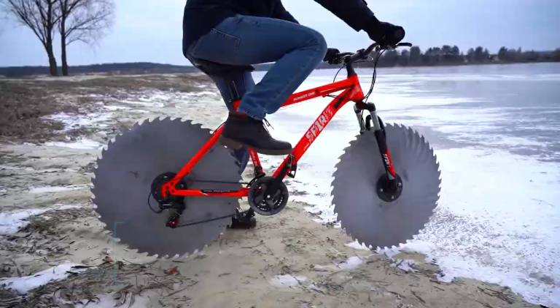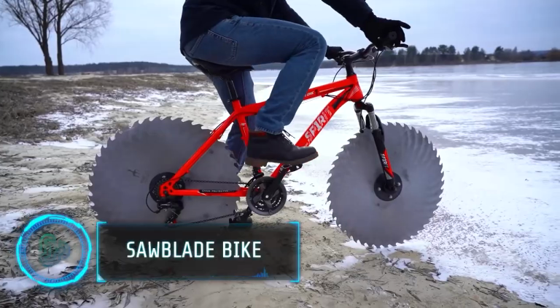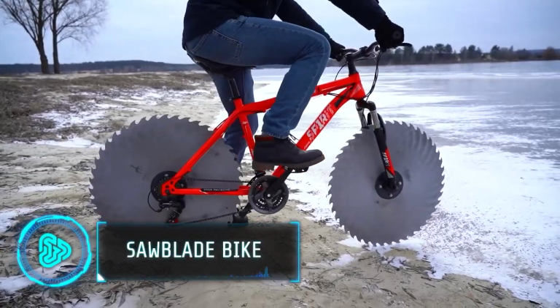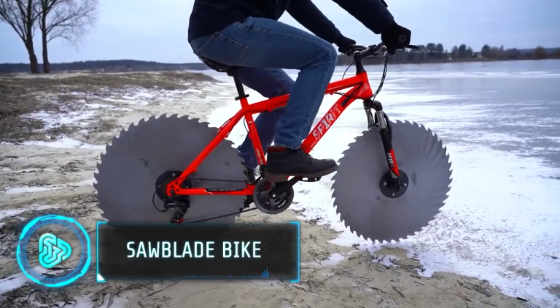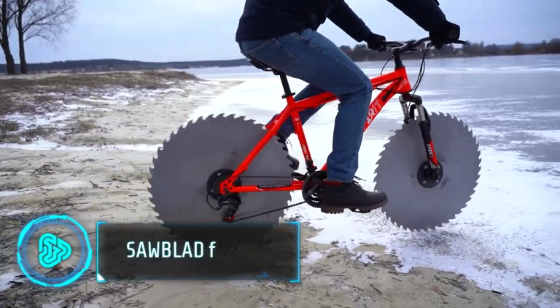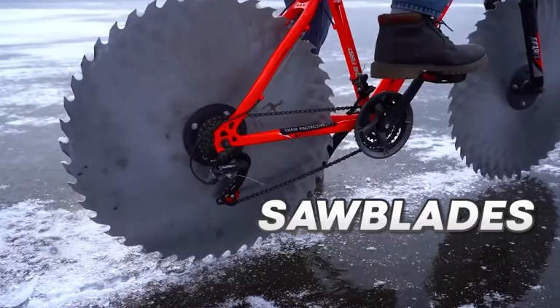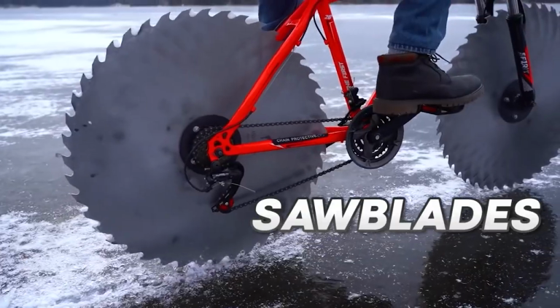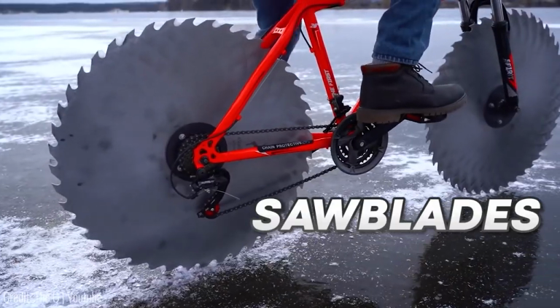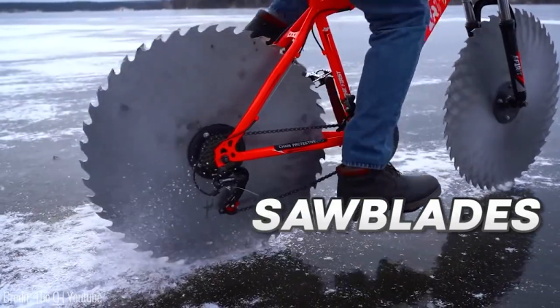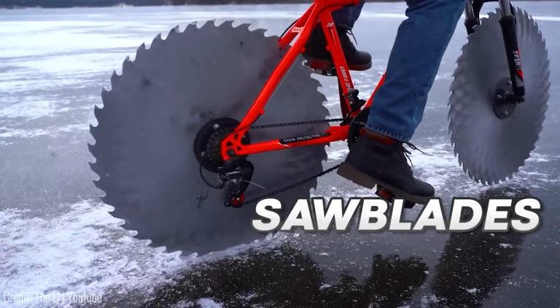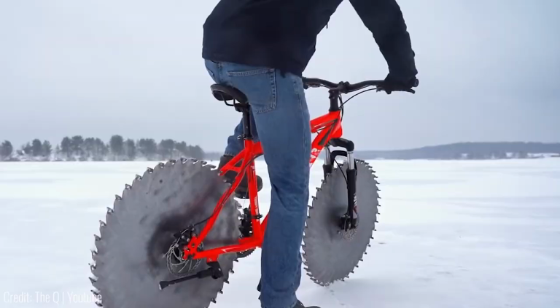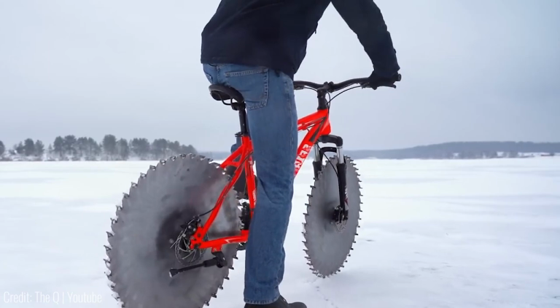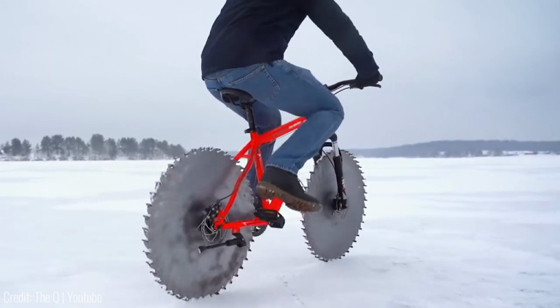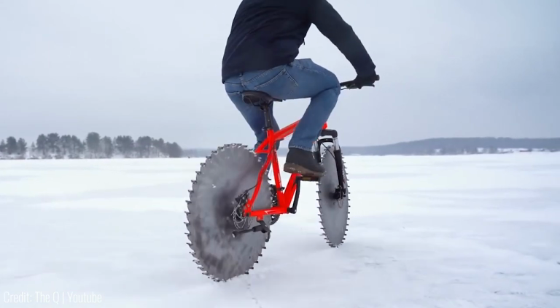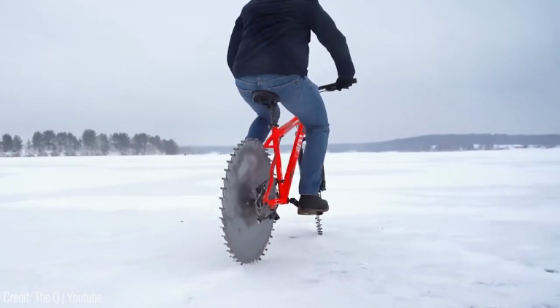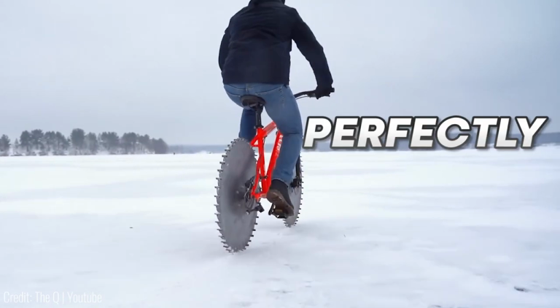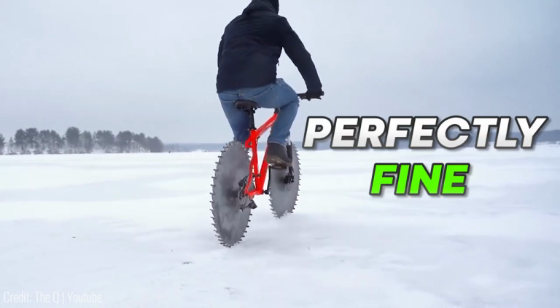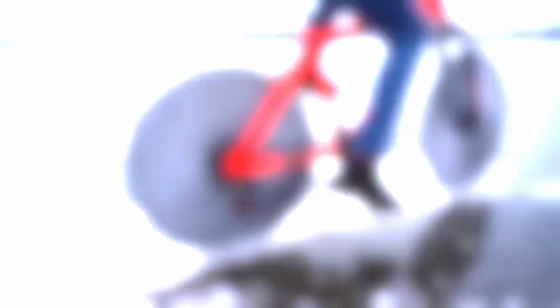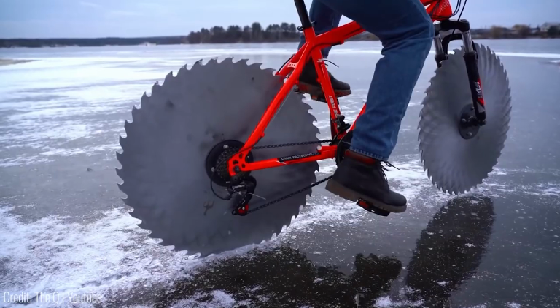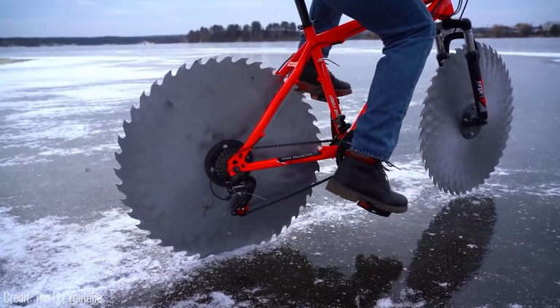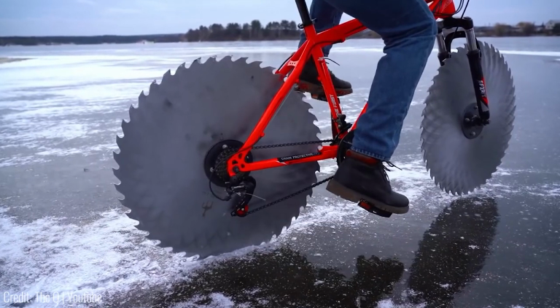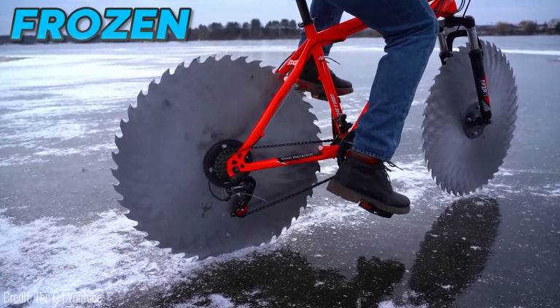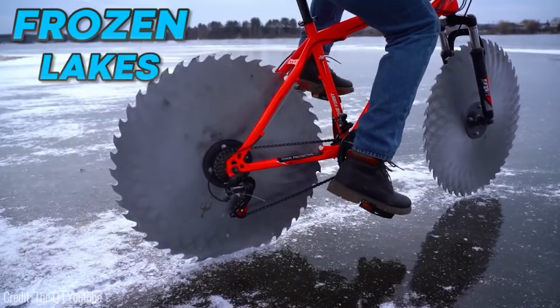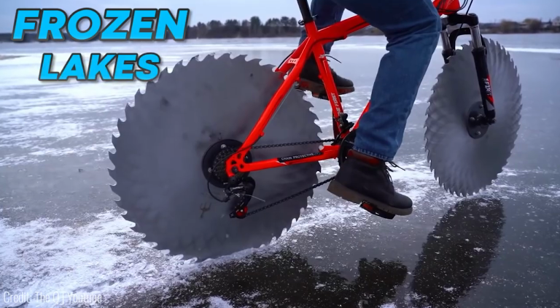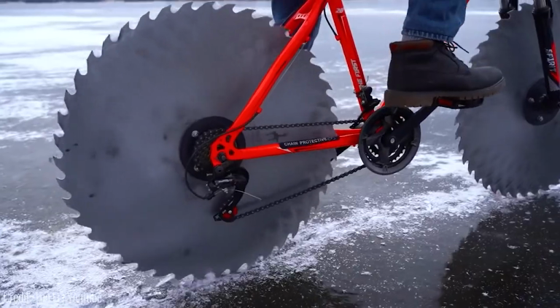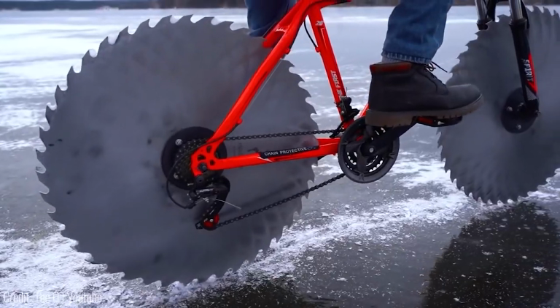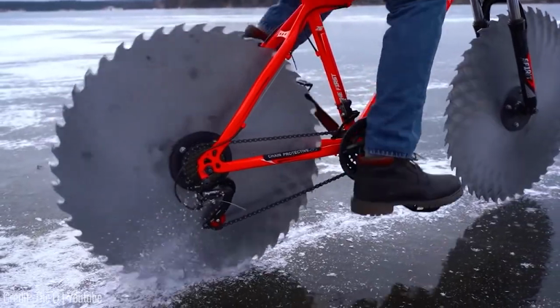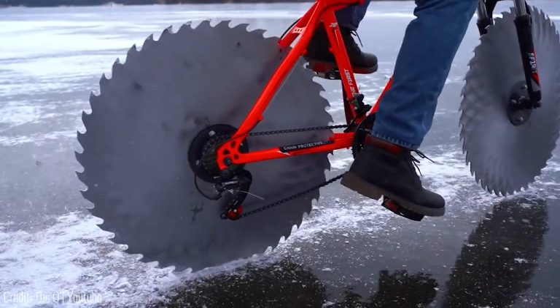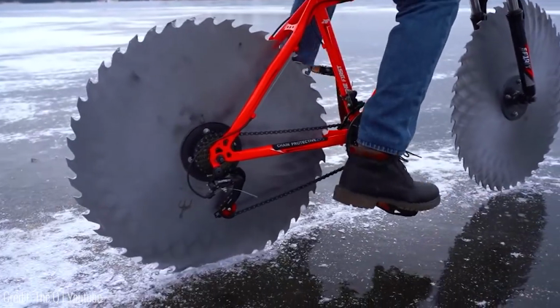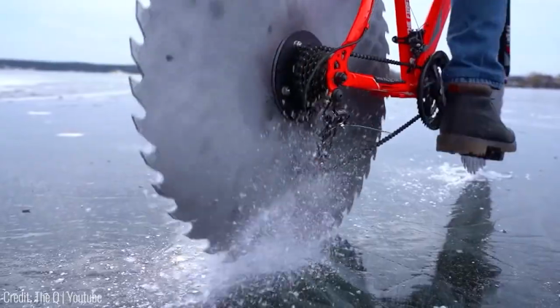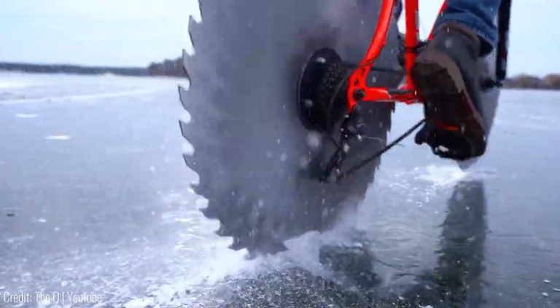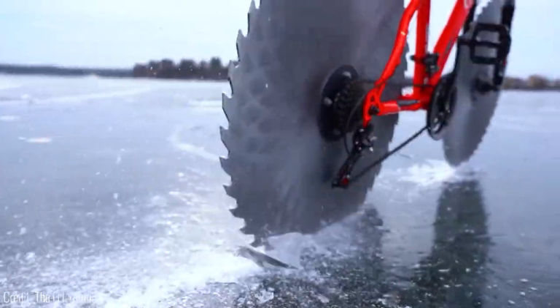This is a bicycle that's got actual saw blades instead of normal wheels, and somehow it still works perfectly fine. It's made to be driven on frozen lakes, as the sharp blades carve themselves into the ice for extra grip.